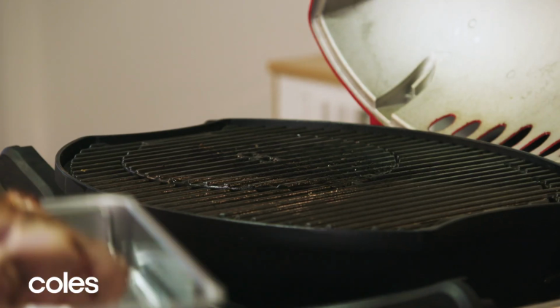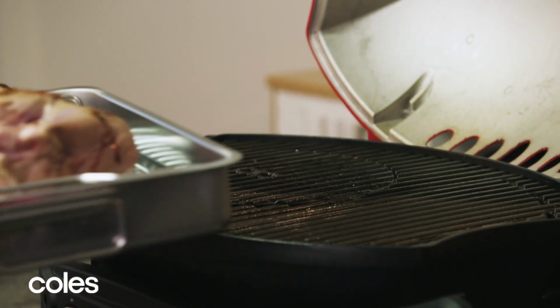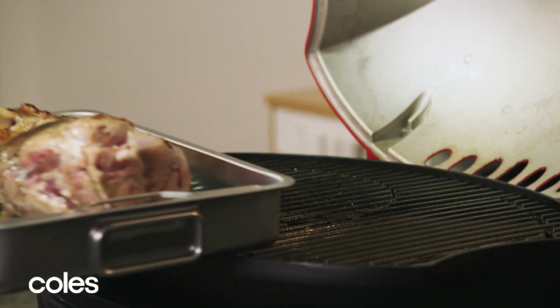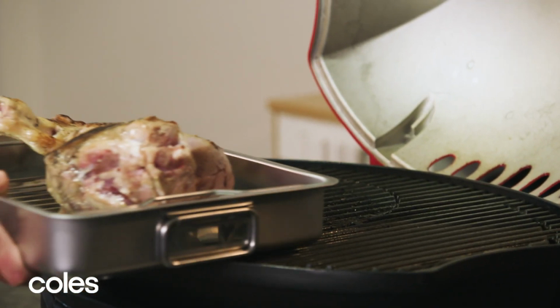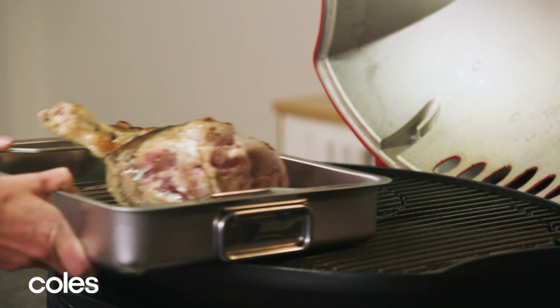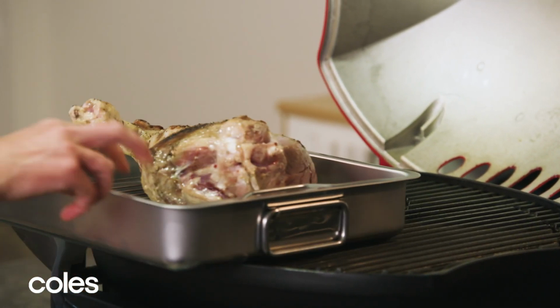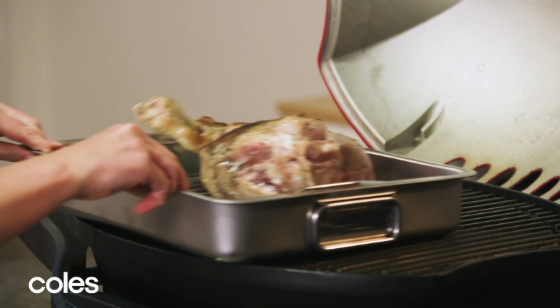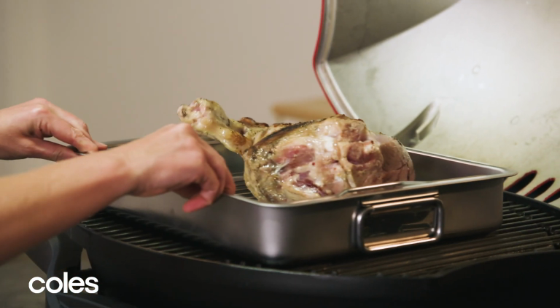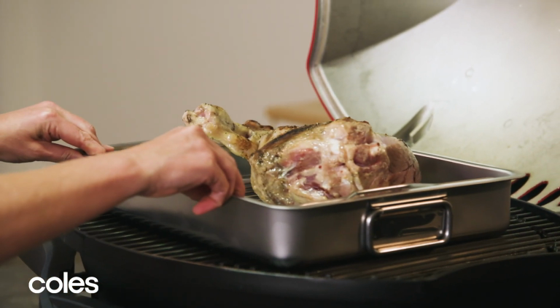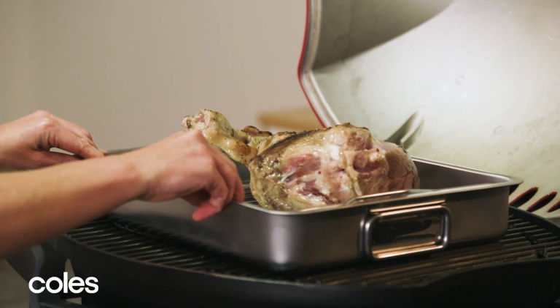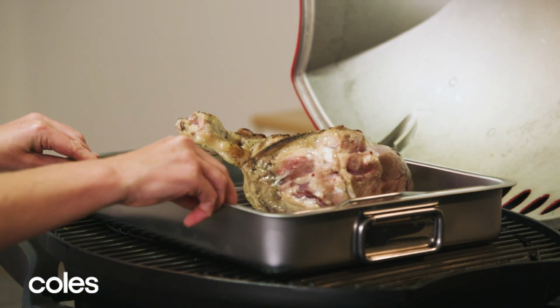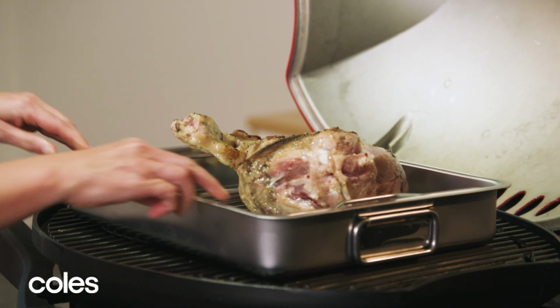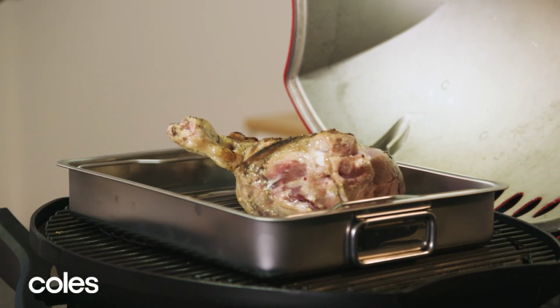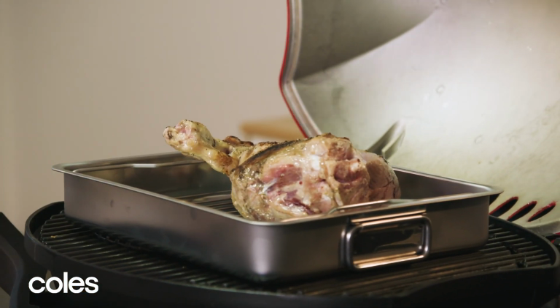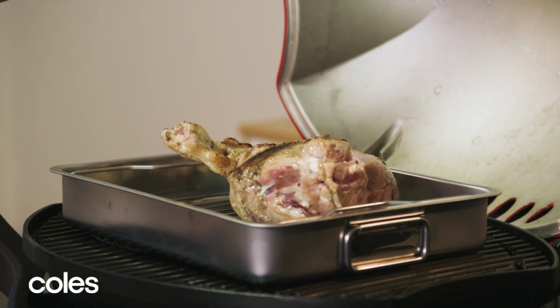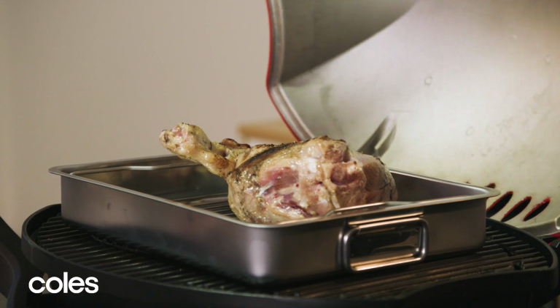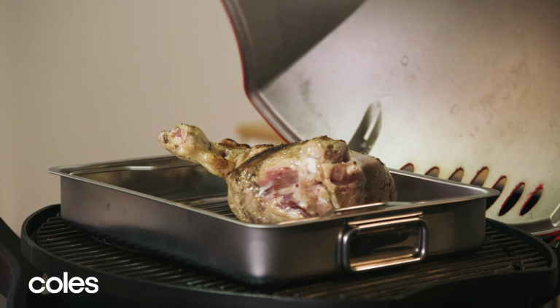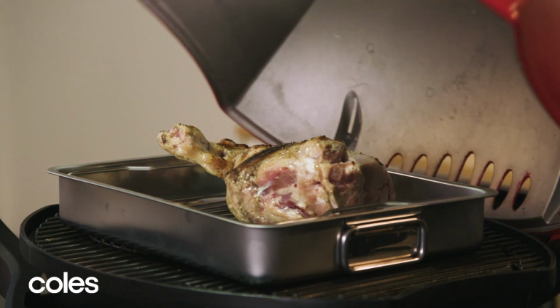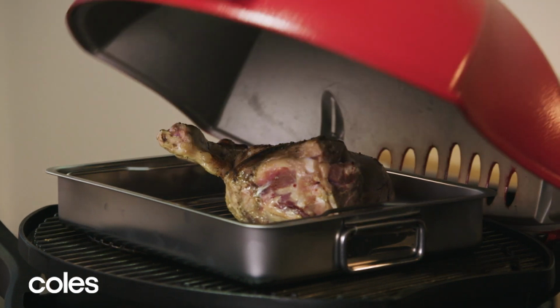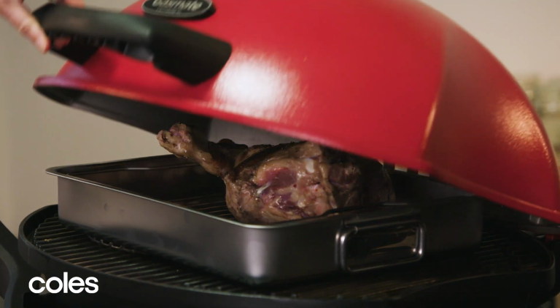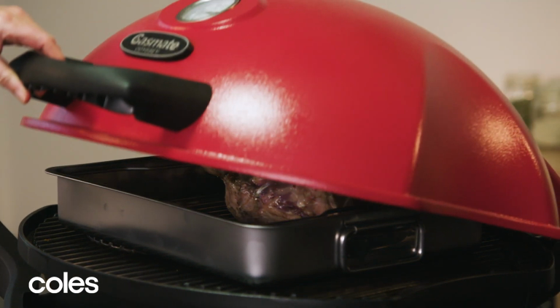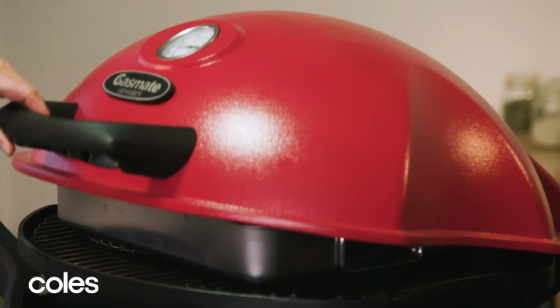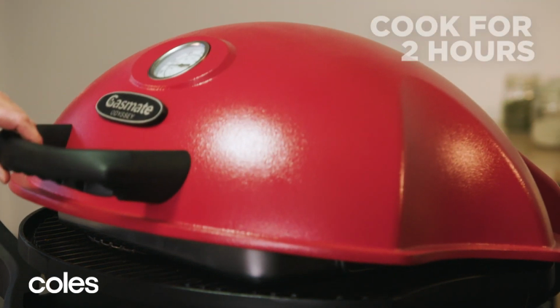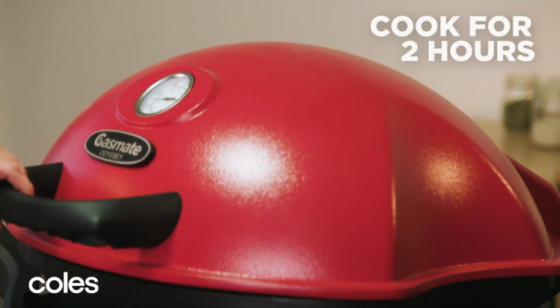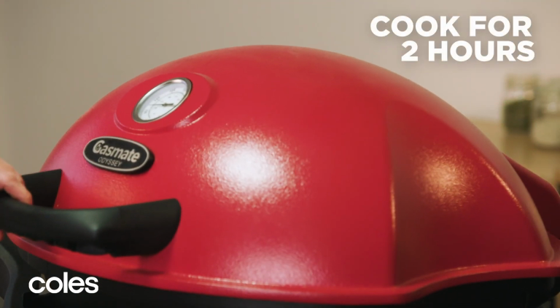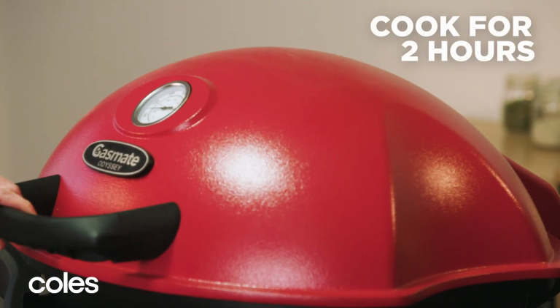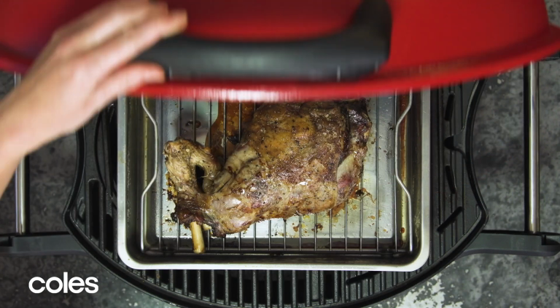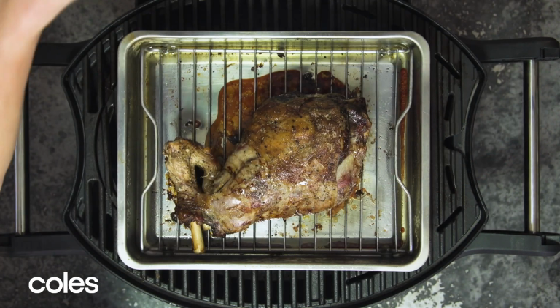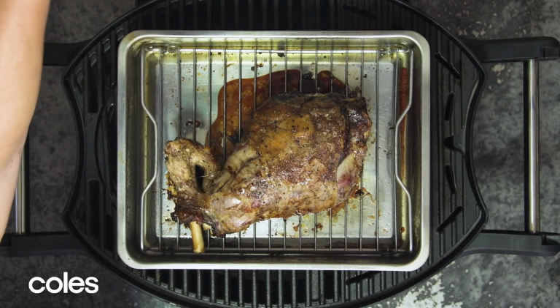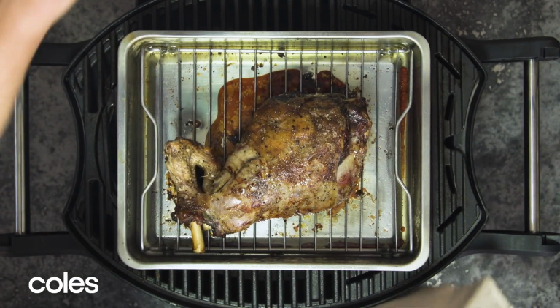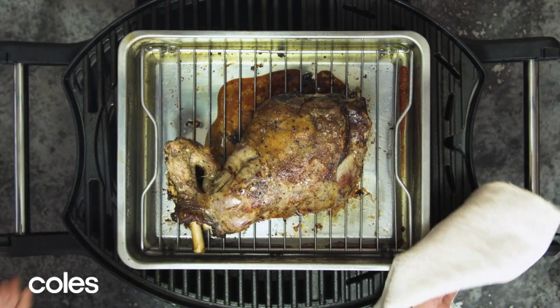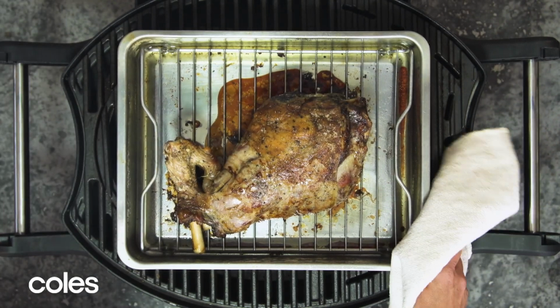Place the lamb in the pan over the unlit side of the barbecue. Close the barbecue again and cook for about 2 hours, rotating halfway through.